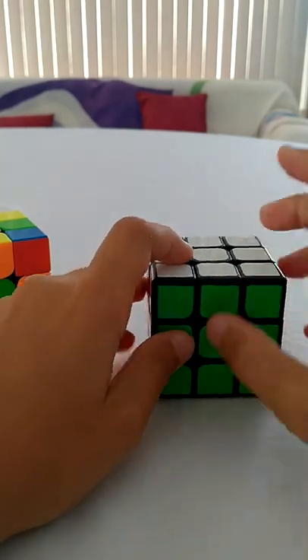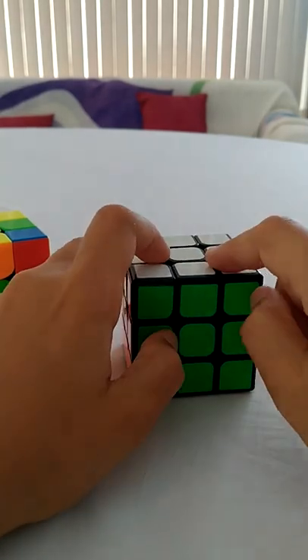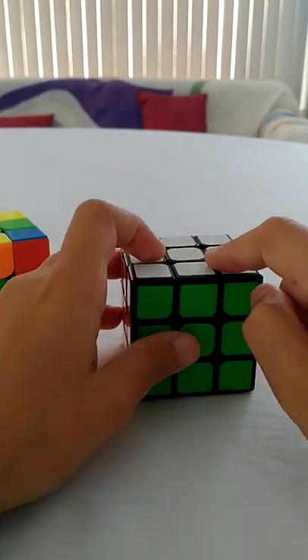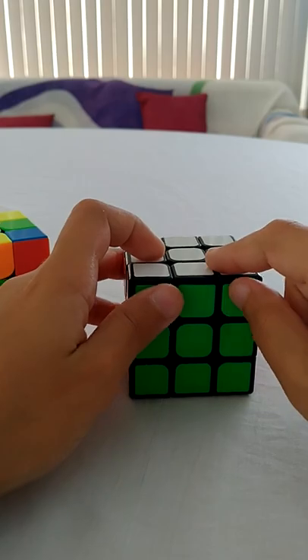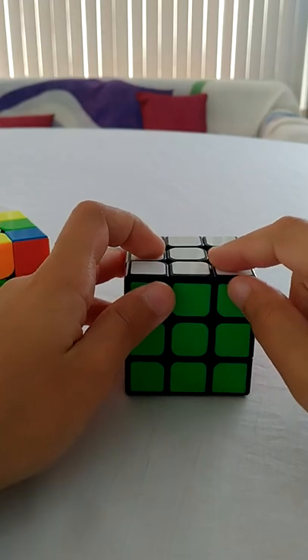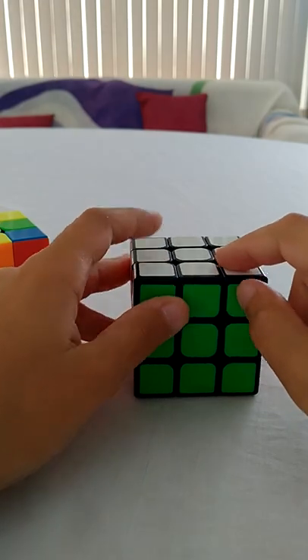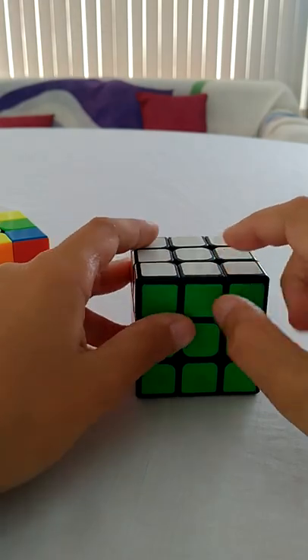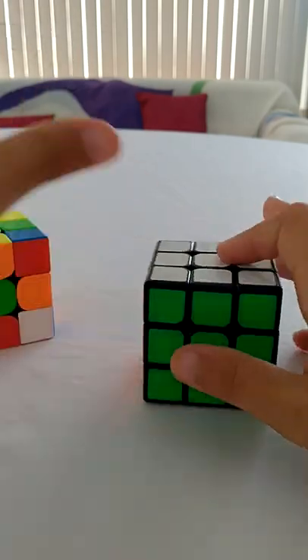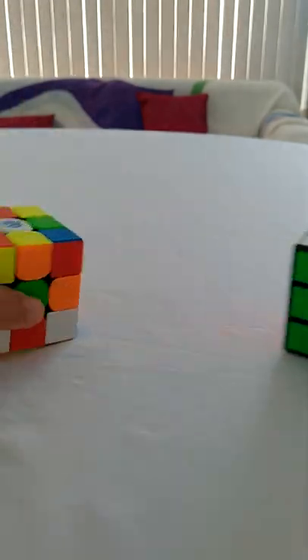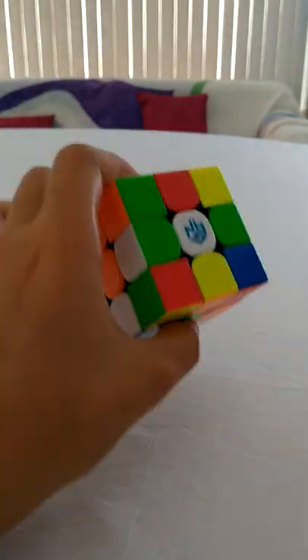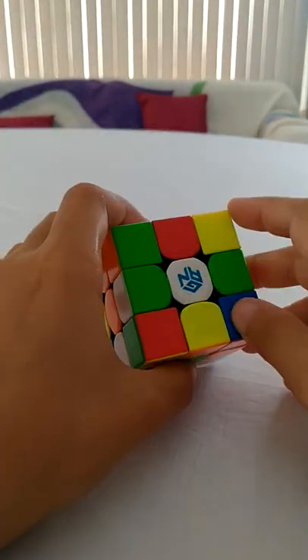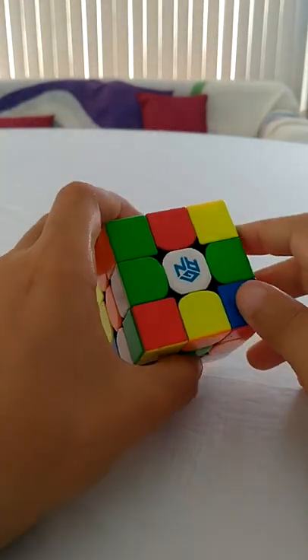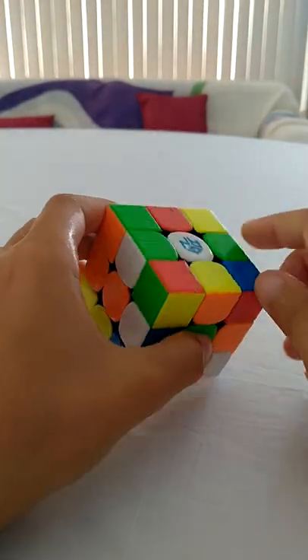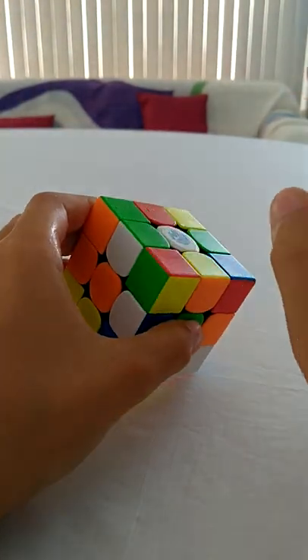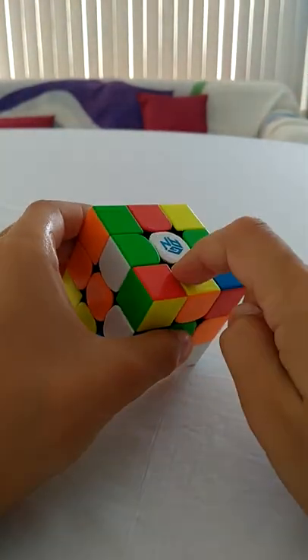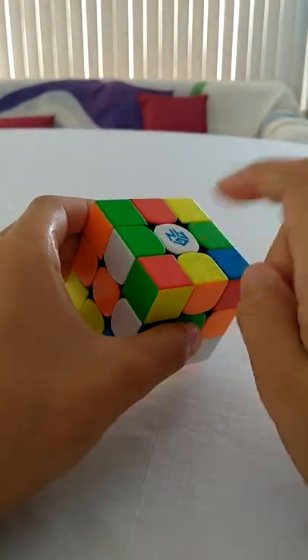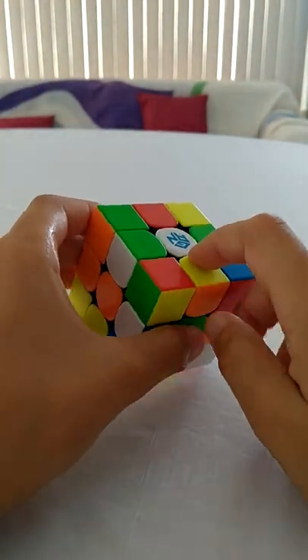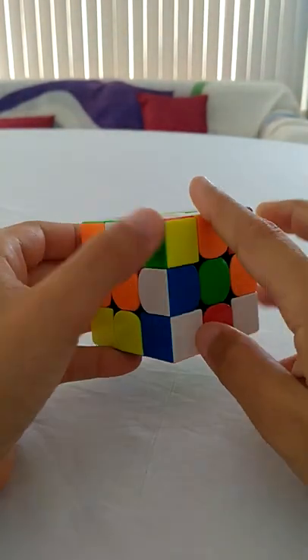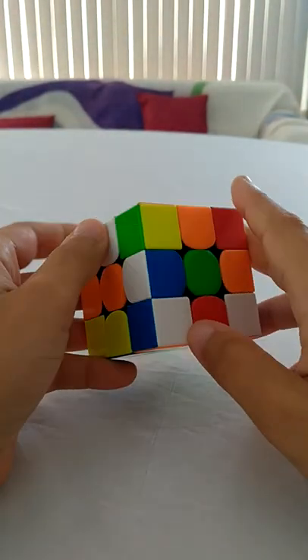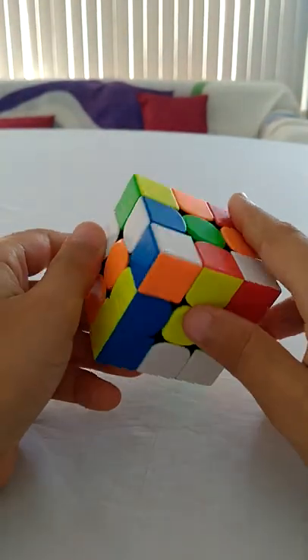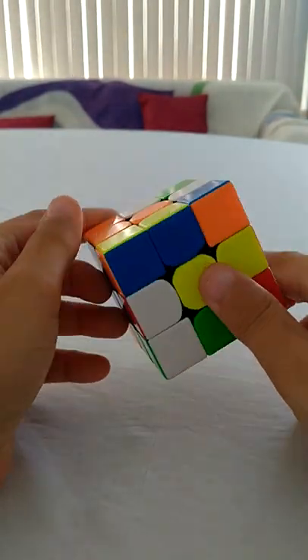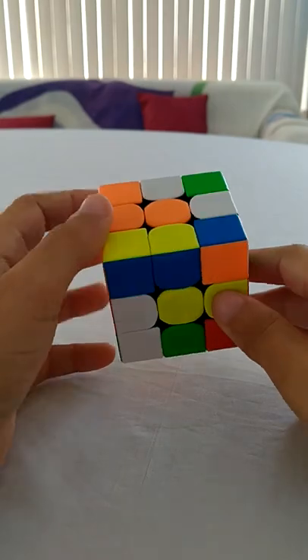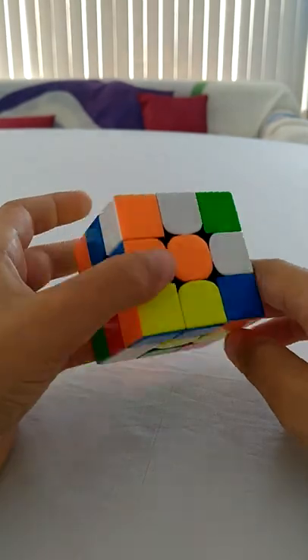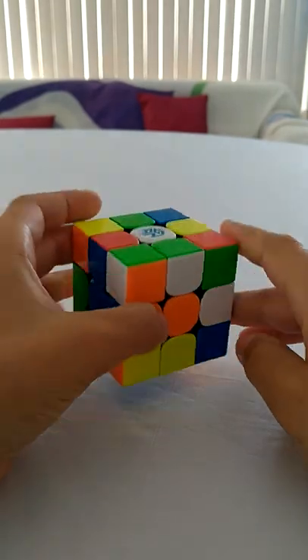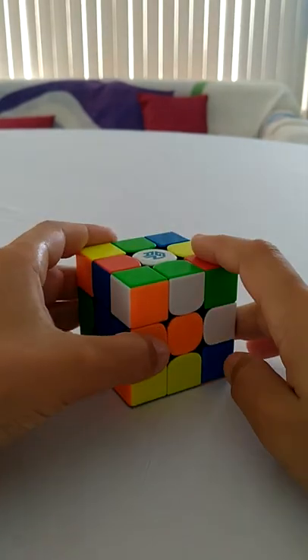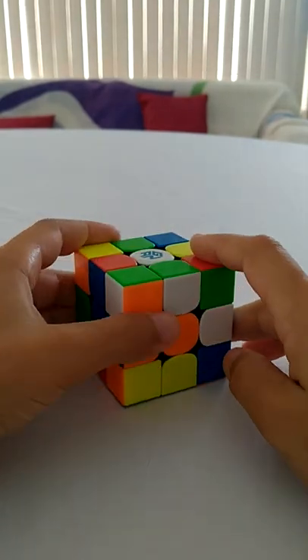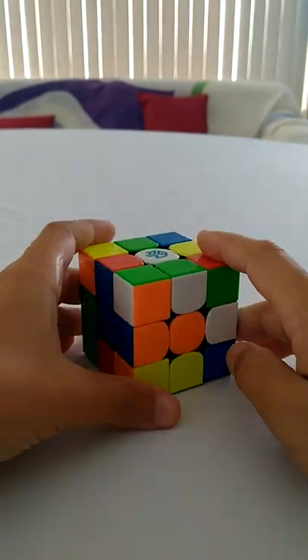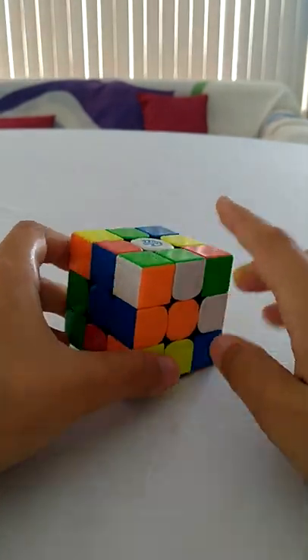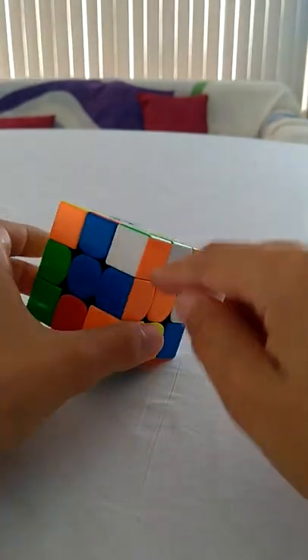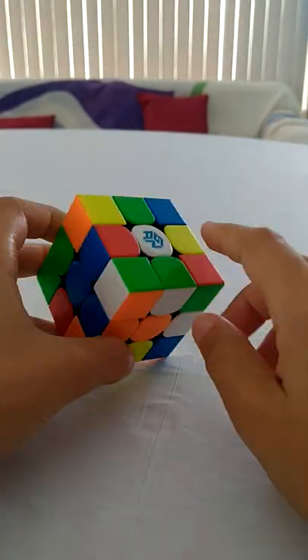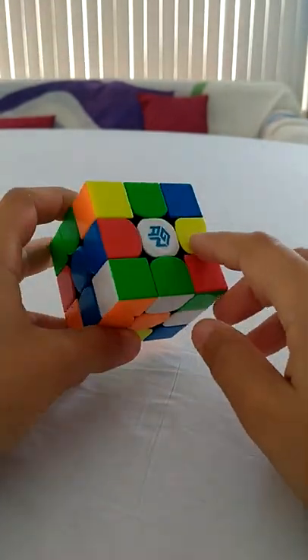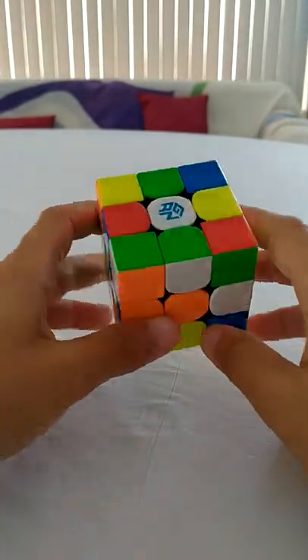But today what I'm going to do is try and solve a 3x3 using only commutators. So again, if you don't know what commutators are, check JPerm's video first.